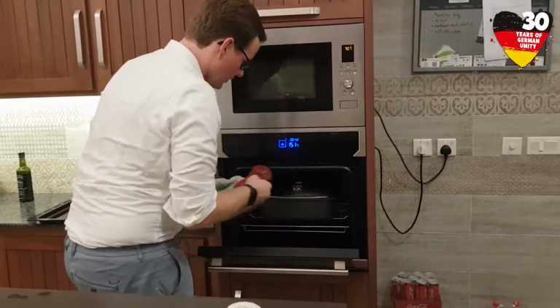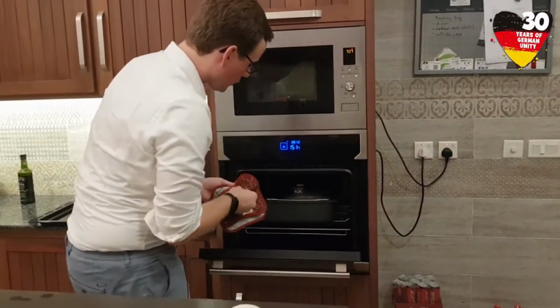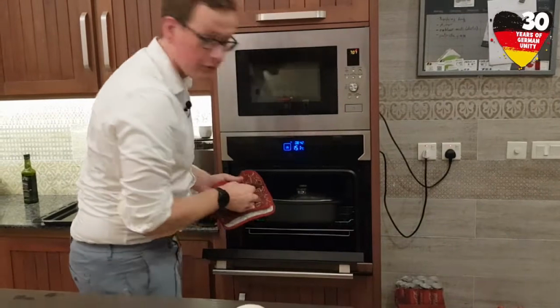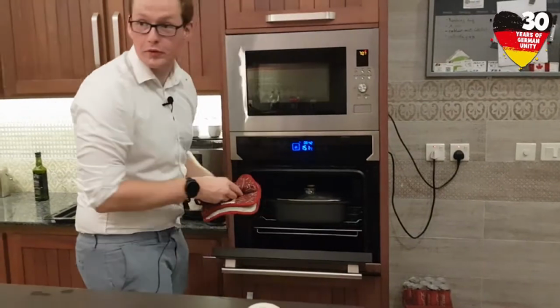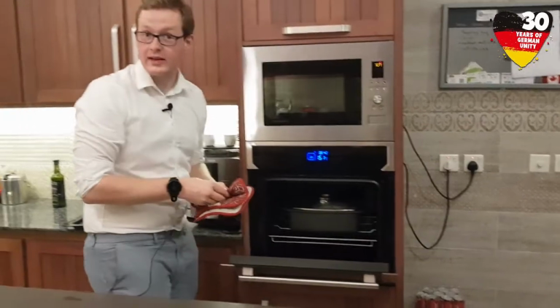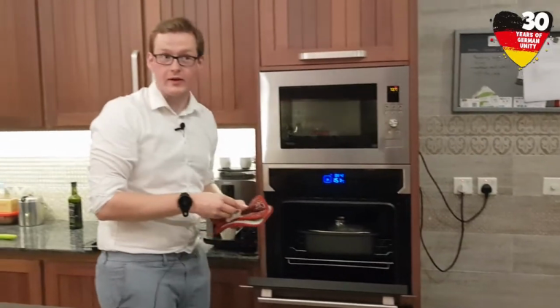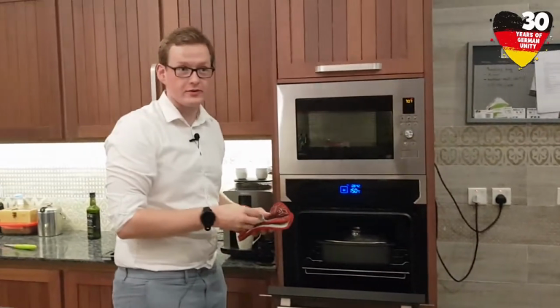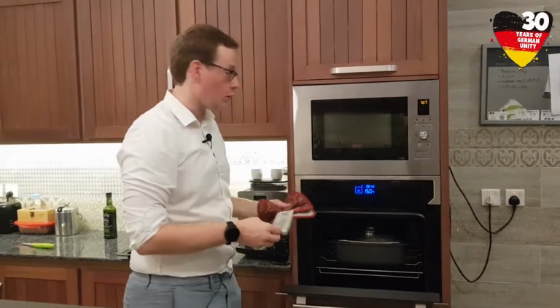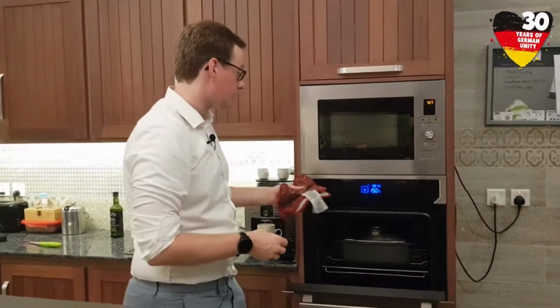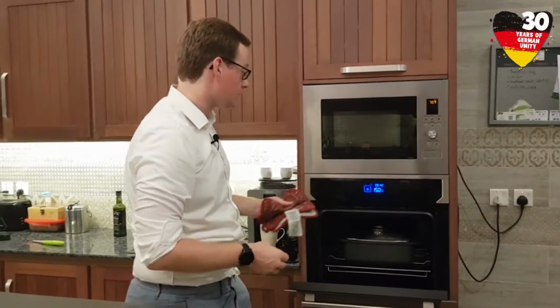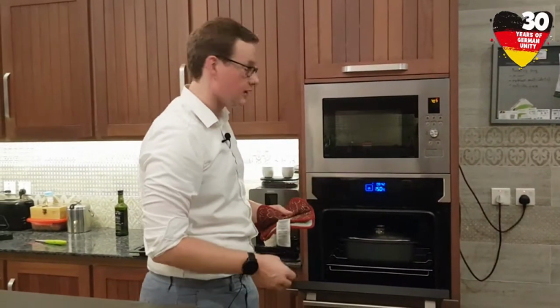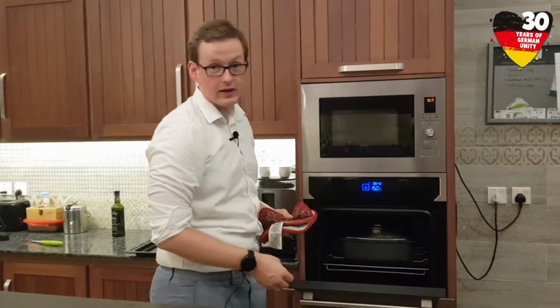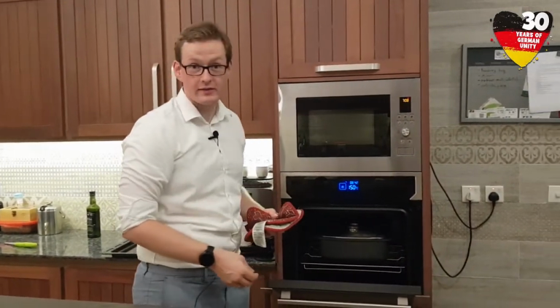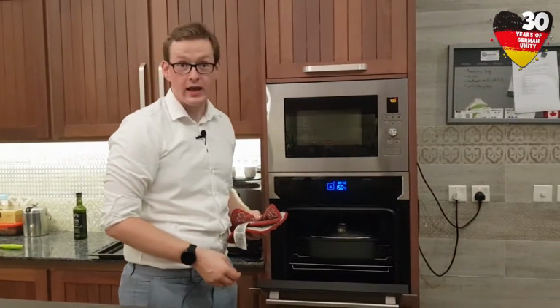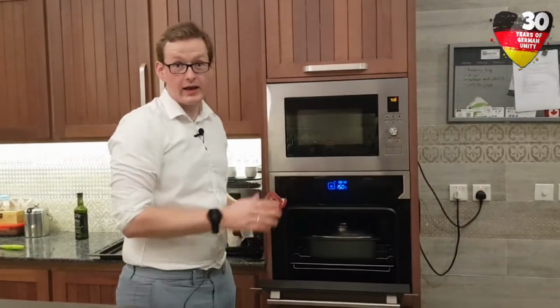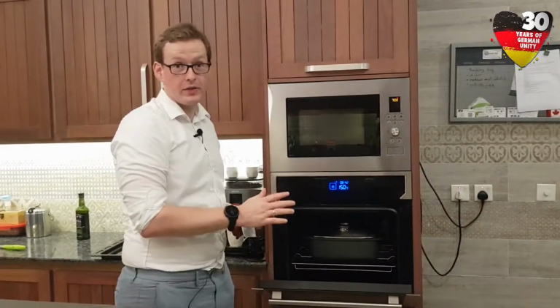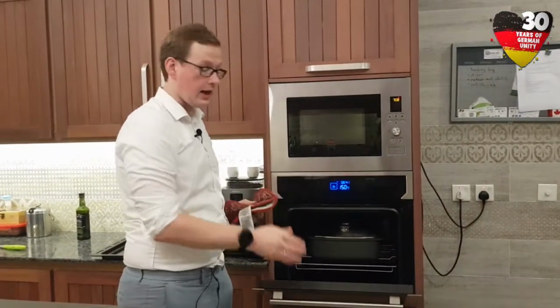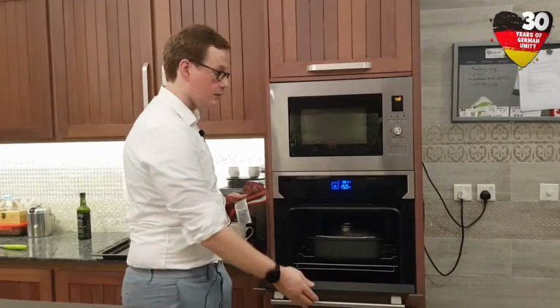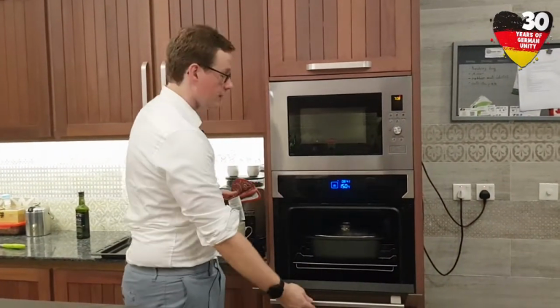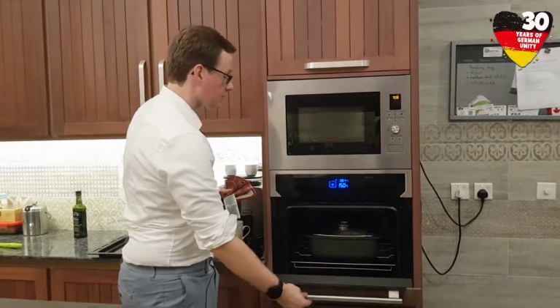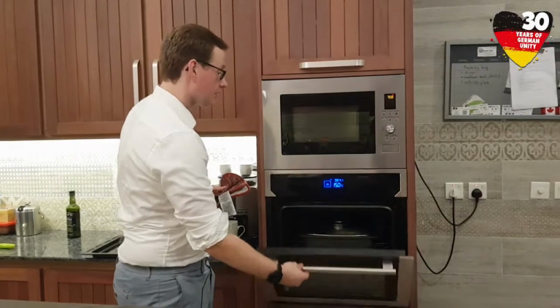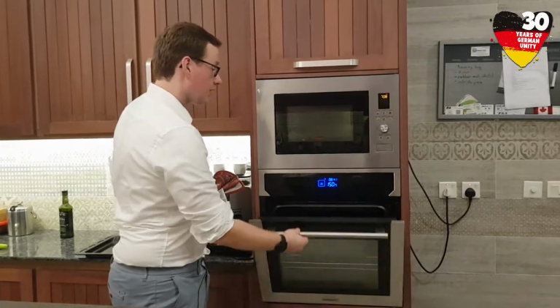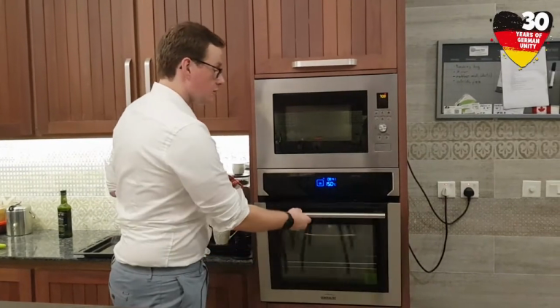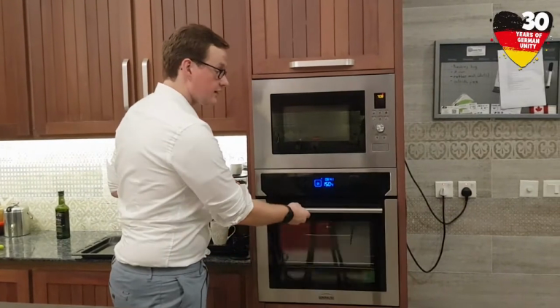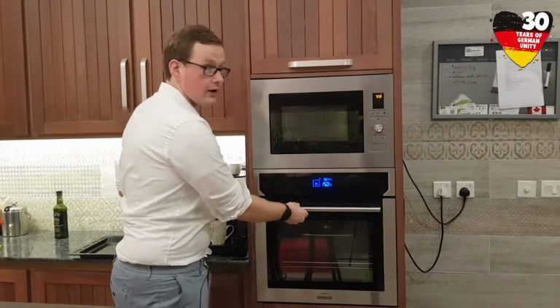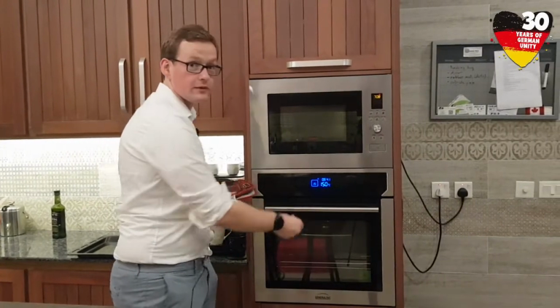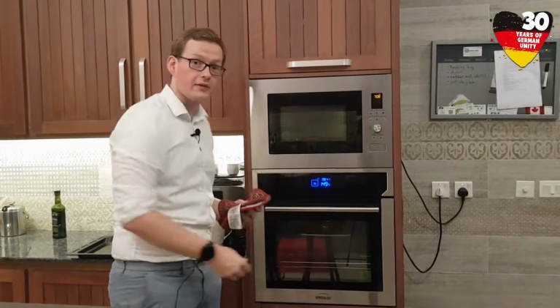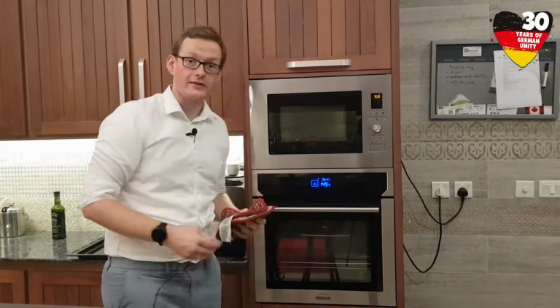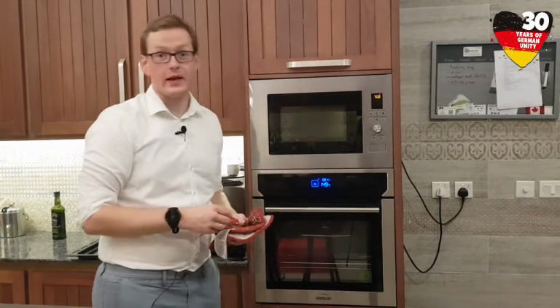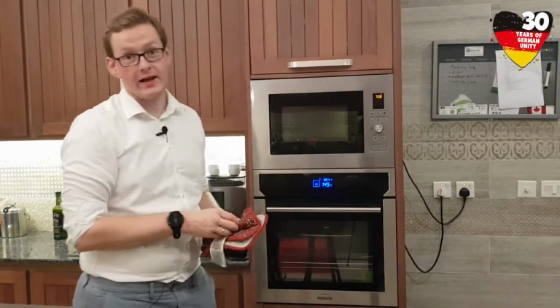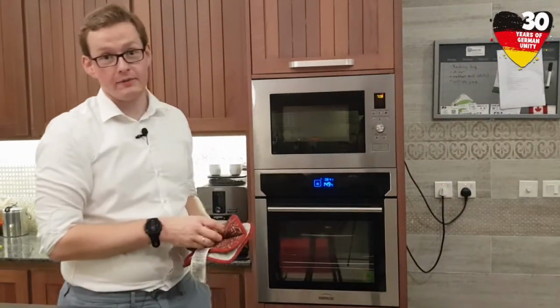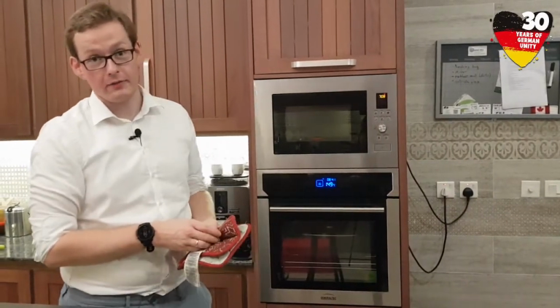Finally we put the pan with the rouladen and the vegetables in the oven. We have preheated the oven to 150 degrees, and now the rouladen with the vegetables will rest in the oven for the next one and a half hours.